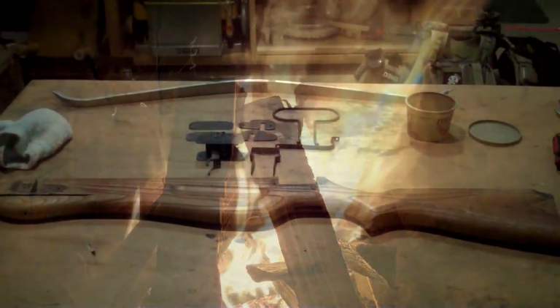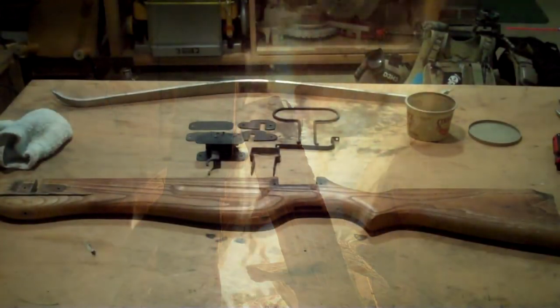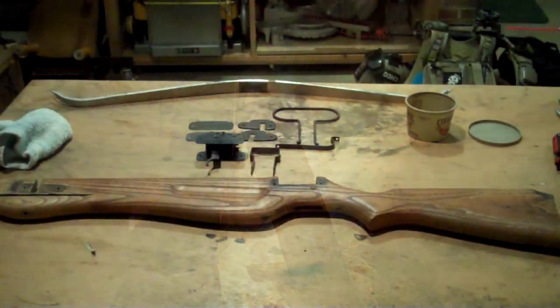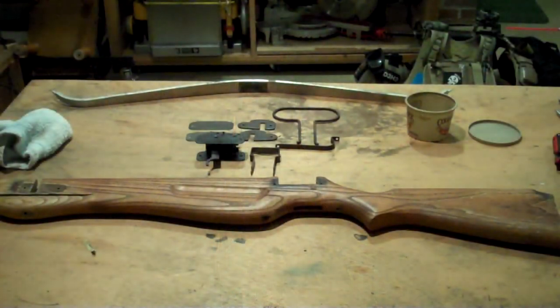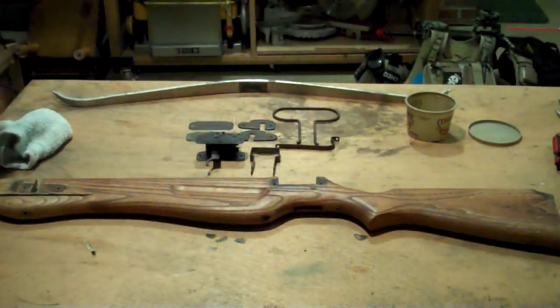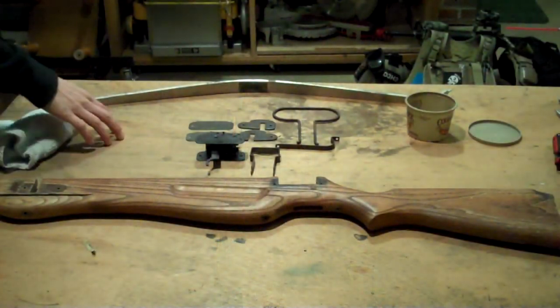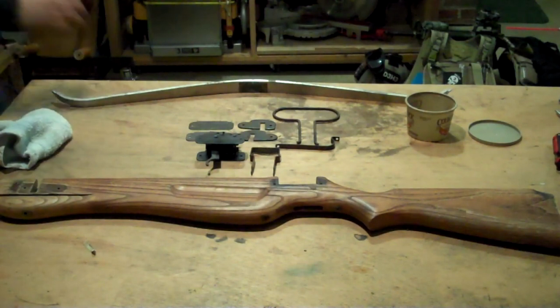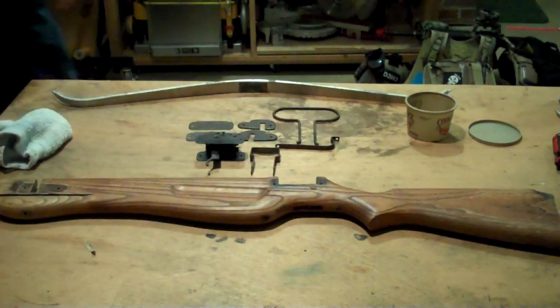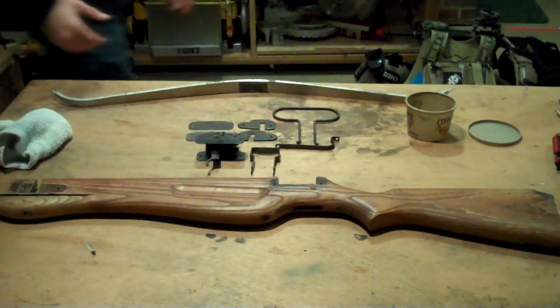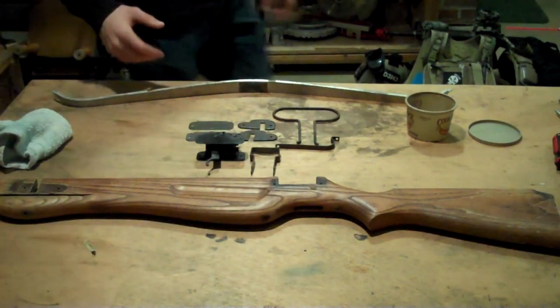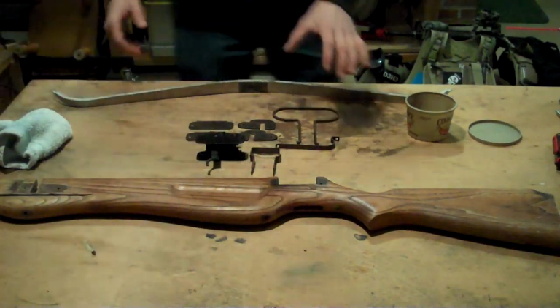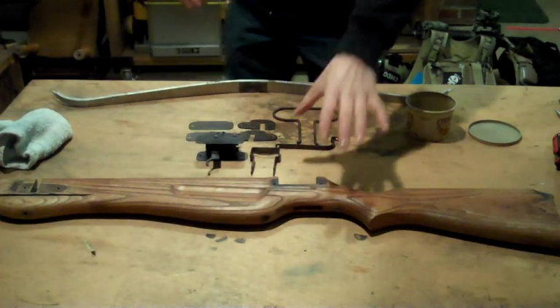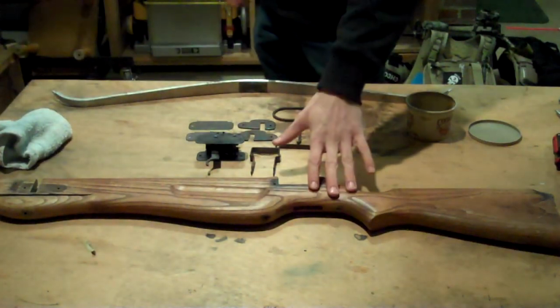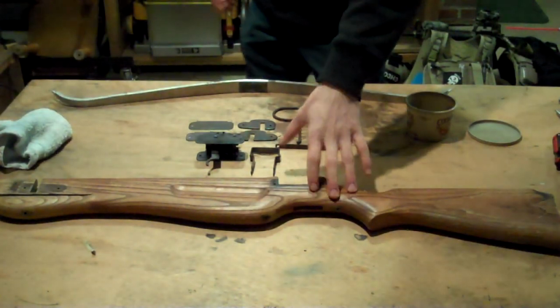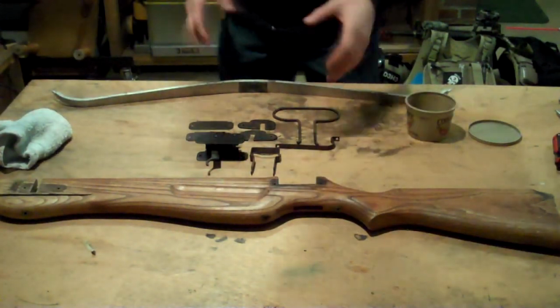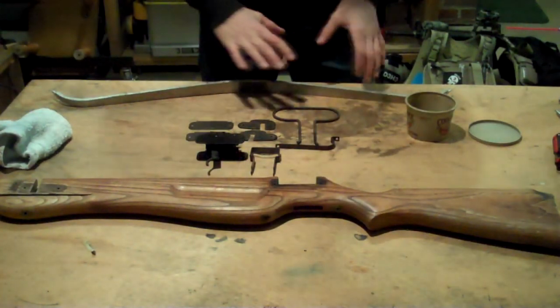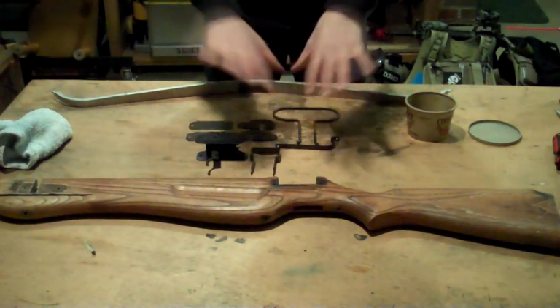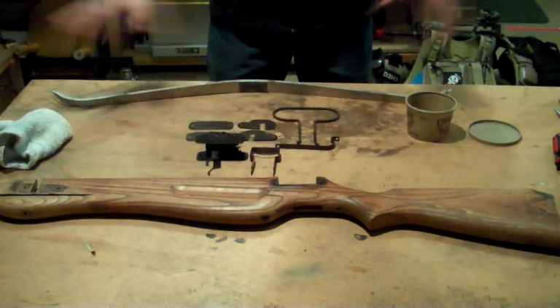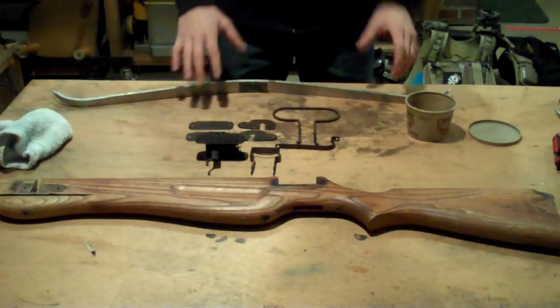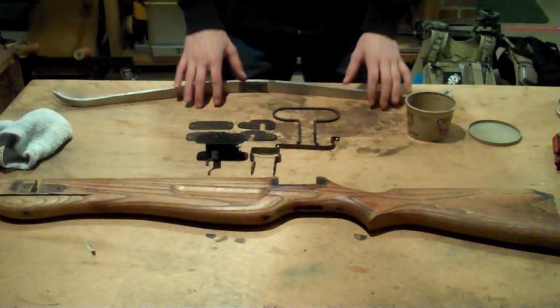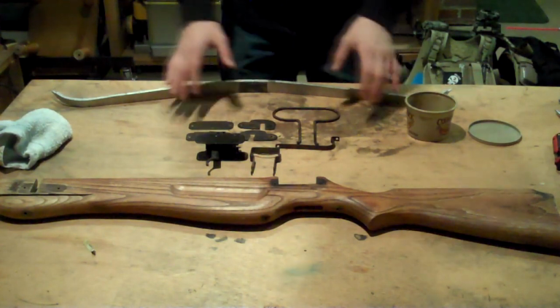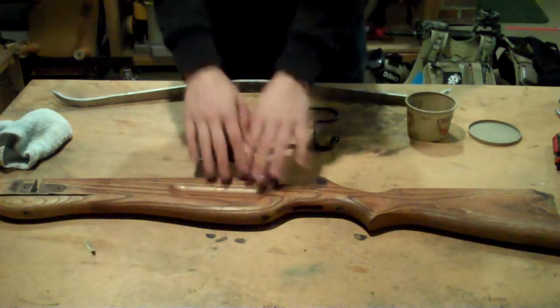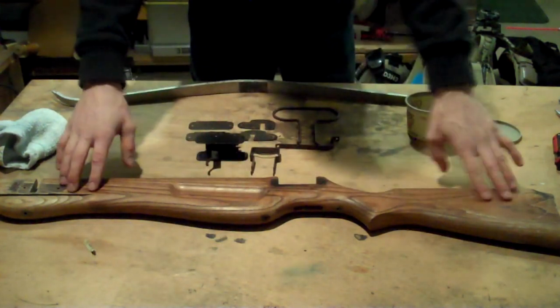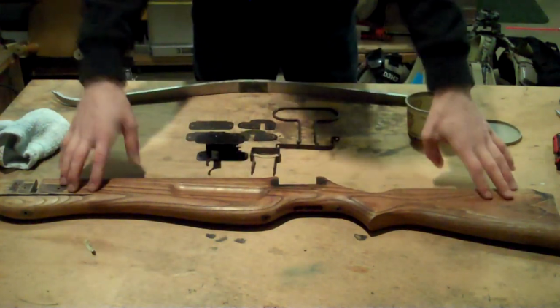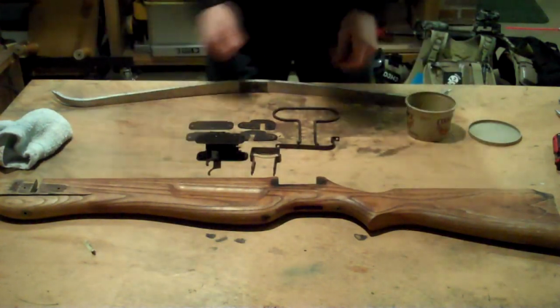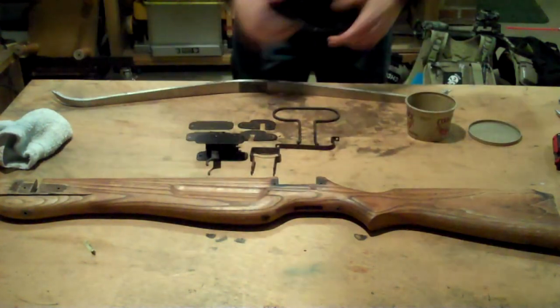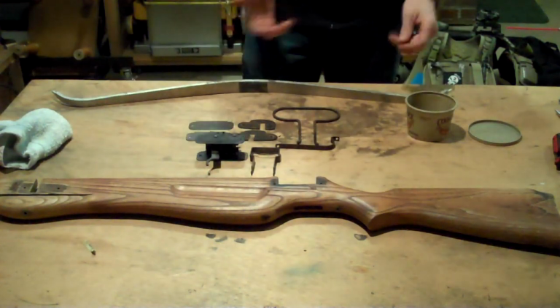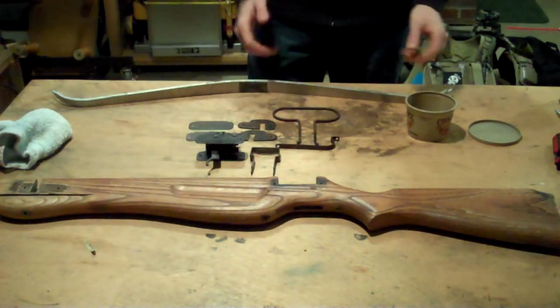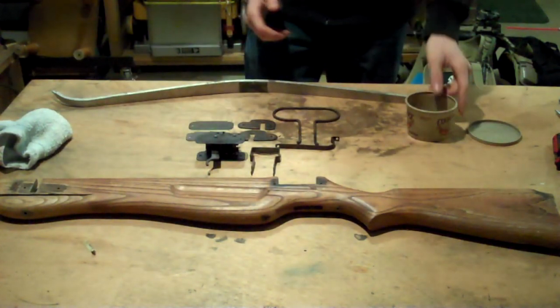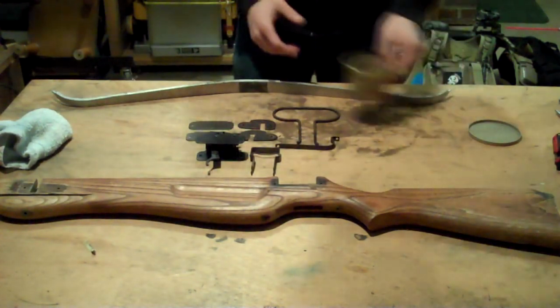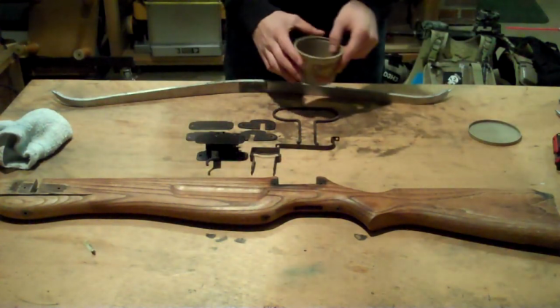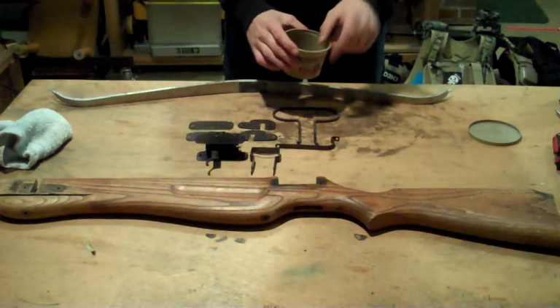All right, guys. Well, as you can see here, if you remember from part one, this is our crossbow right here. I've taken all of the metal off of it, so it's just a bare stock. It's very, very simple. It probably took me a grand total of 10 minutes.